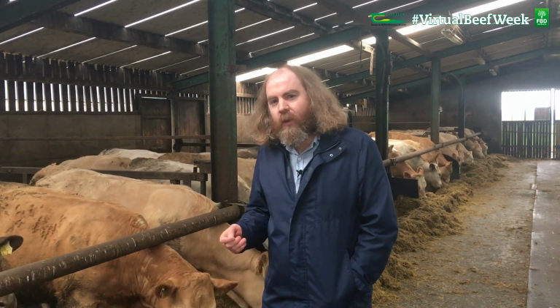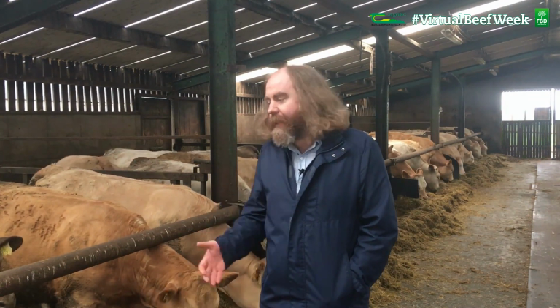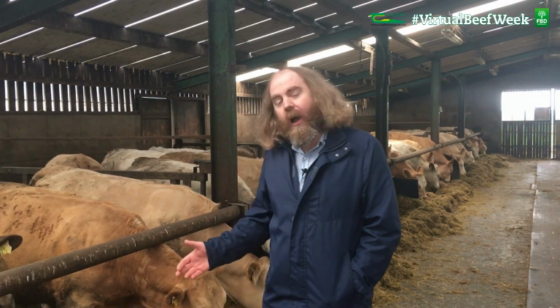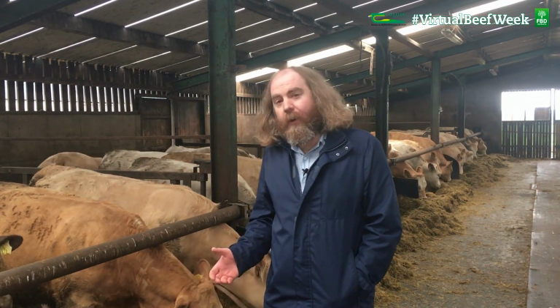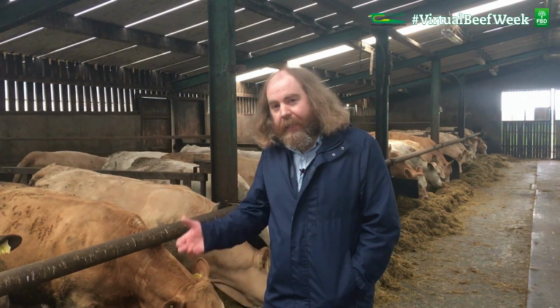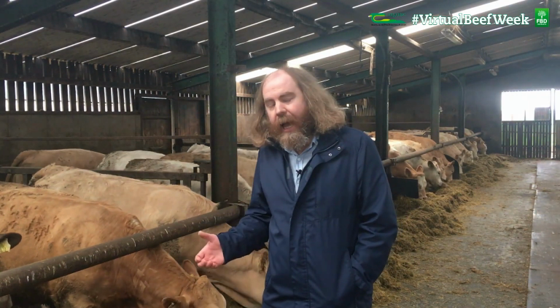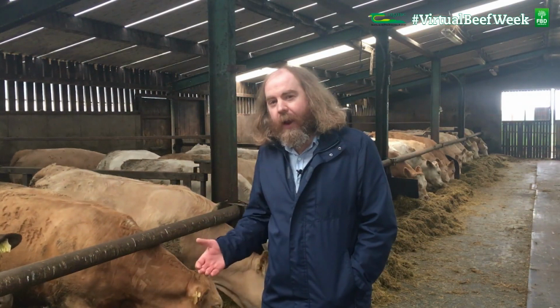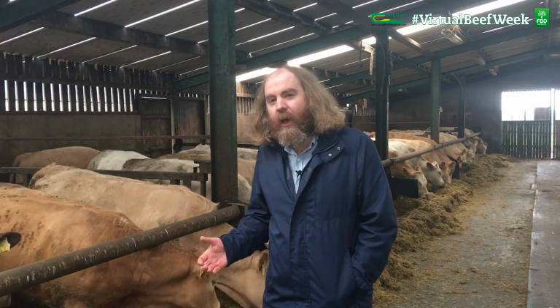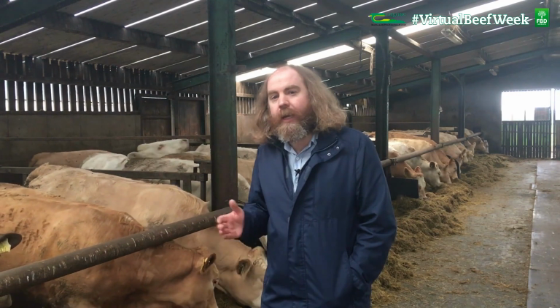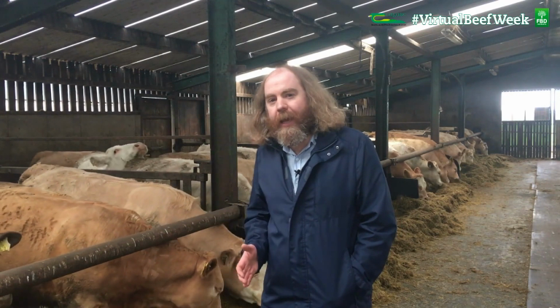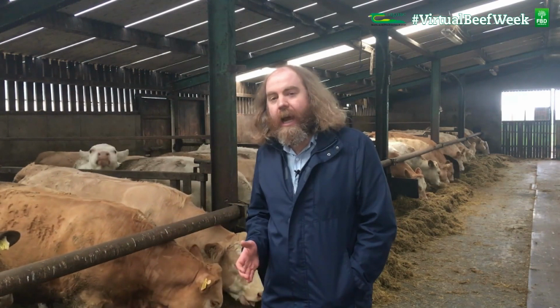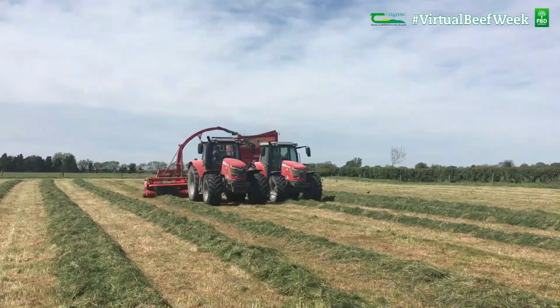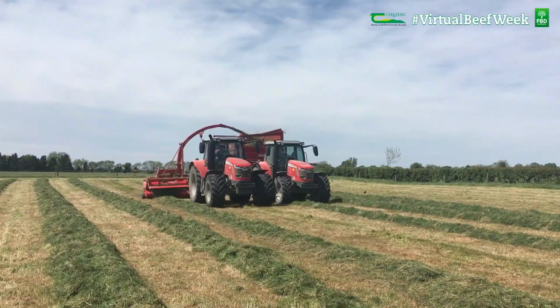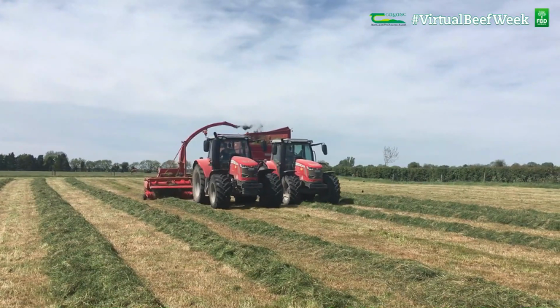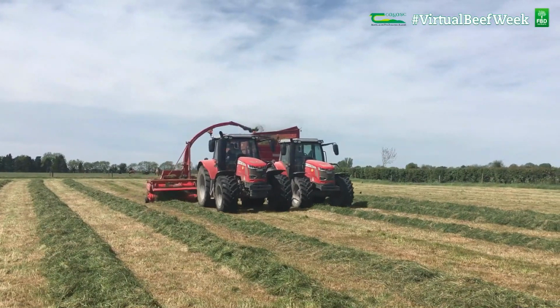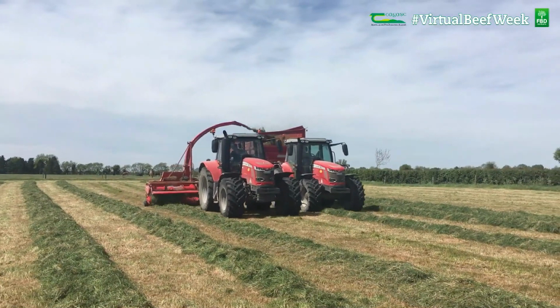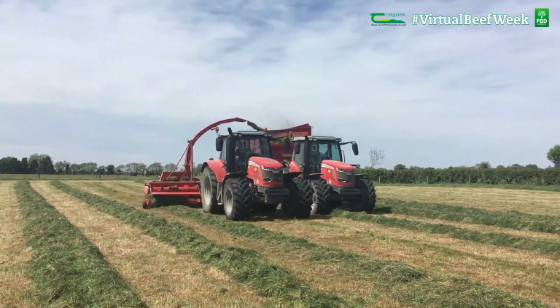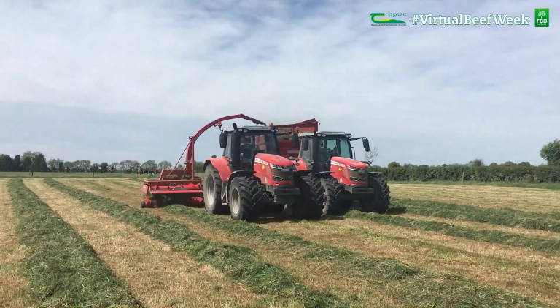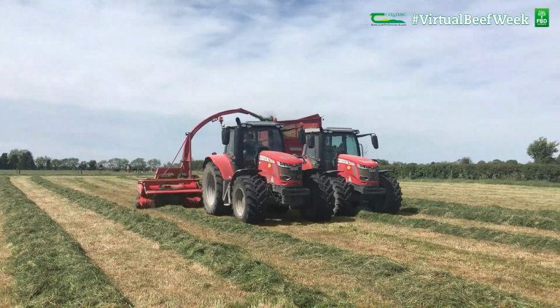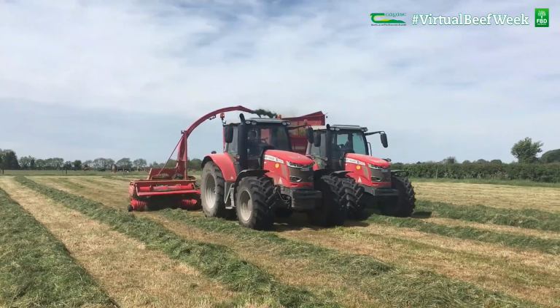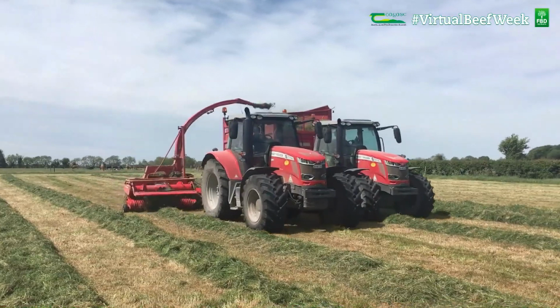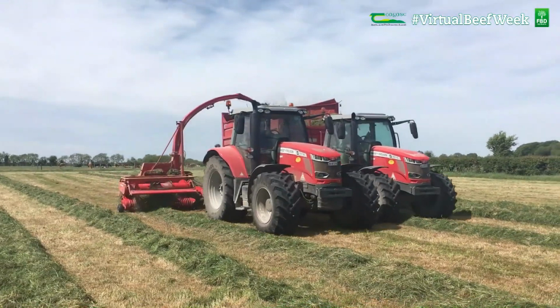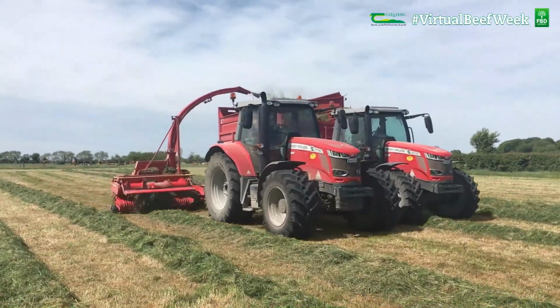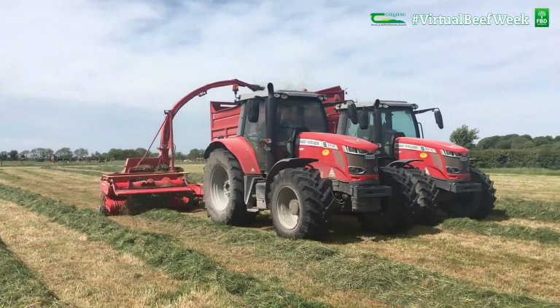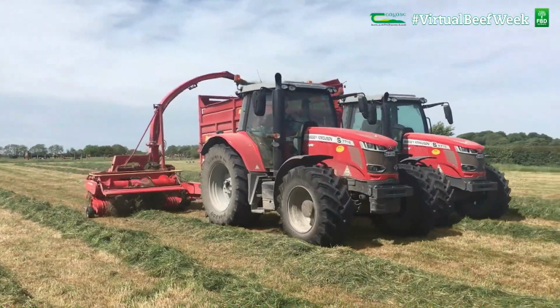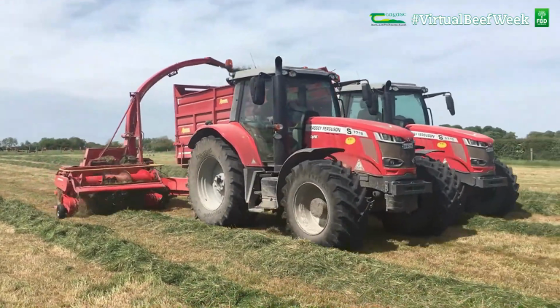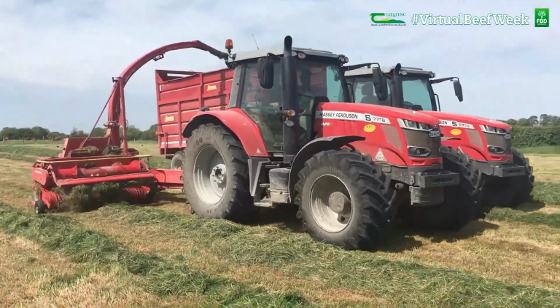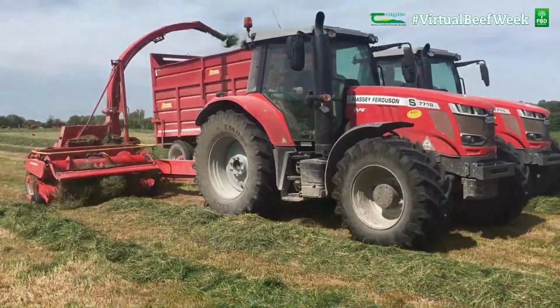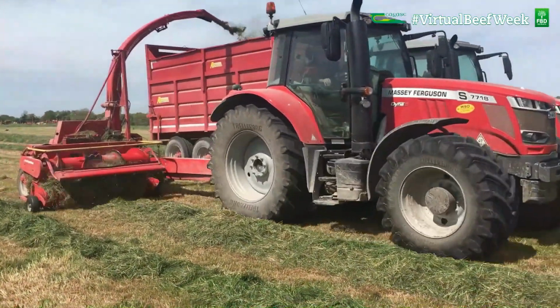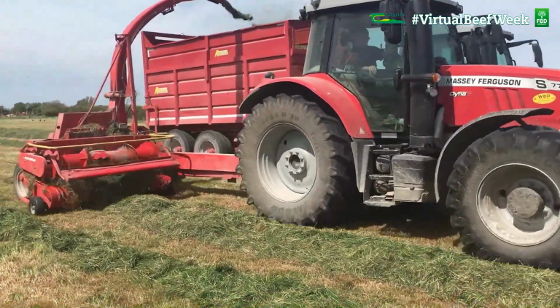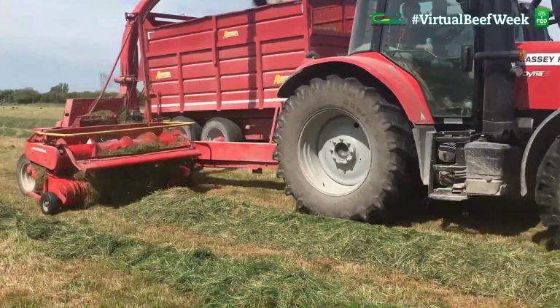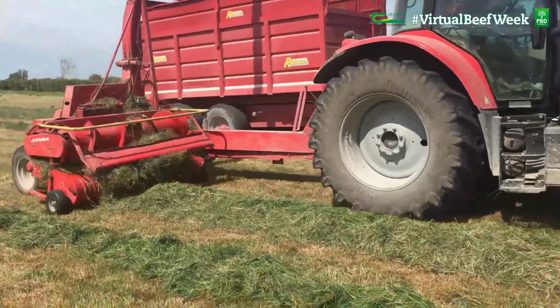So for this type of stock, if we want to feed these animals correctly, we do need to be making our silage in the mid to late May period. For our dry cows, we can allow that to be made in mid-June, or perhaps use second-cut silage to feed our dry cows.